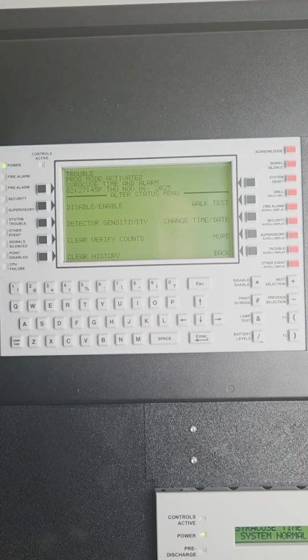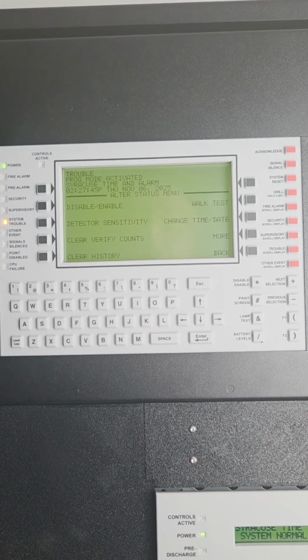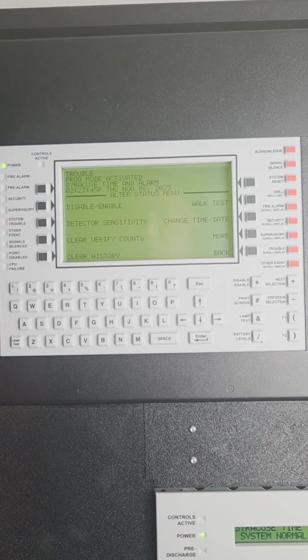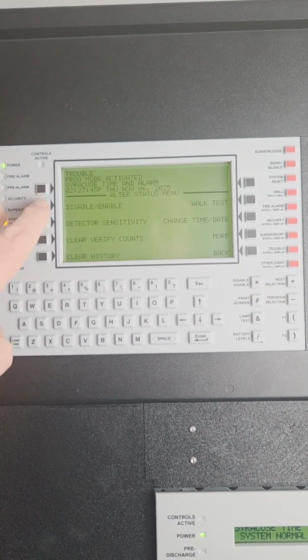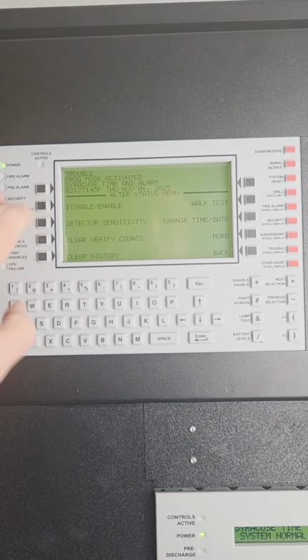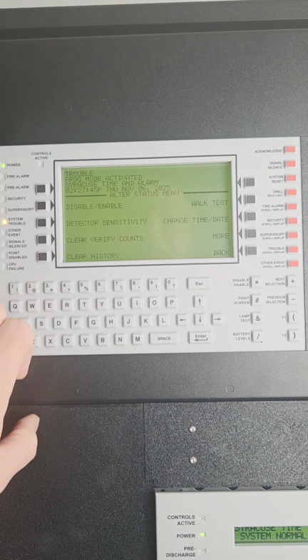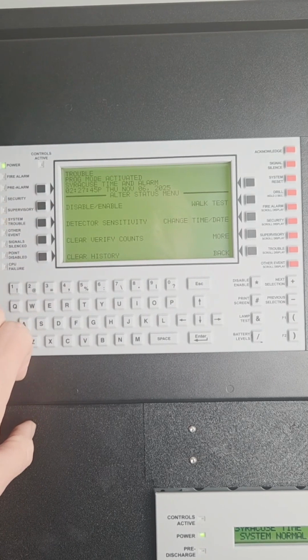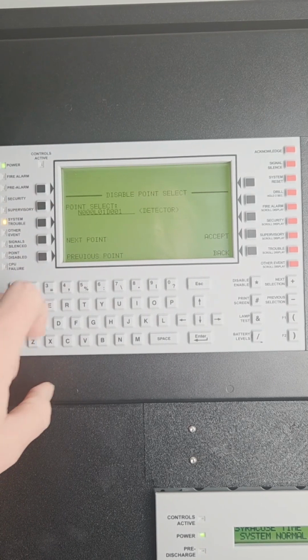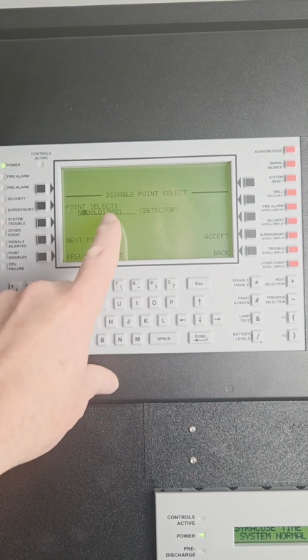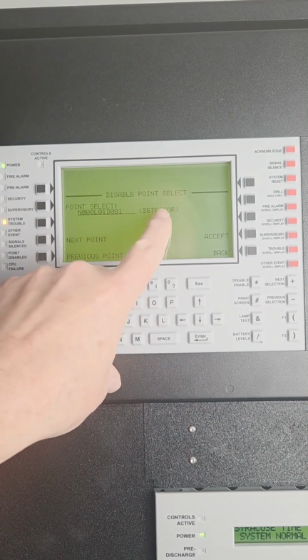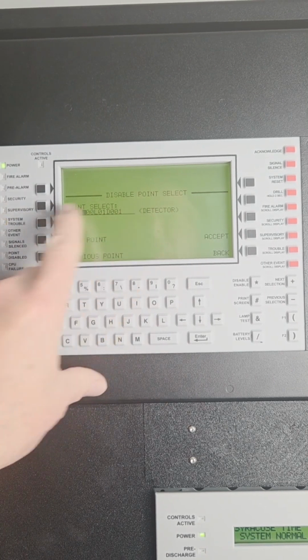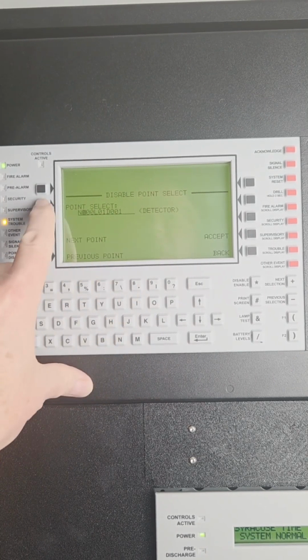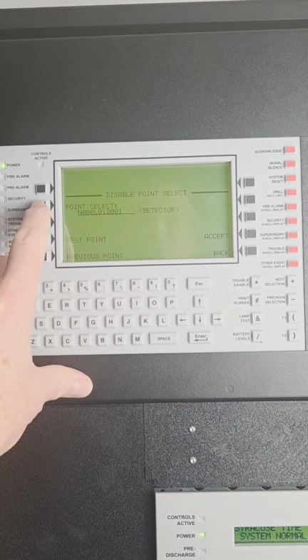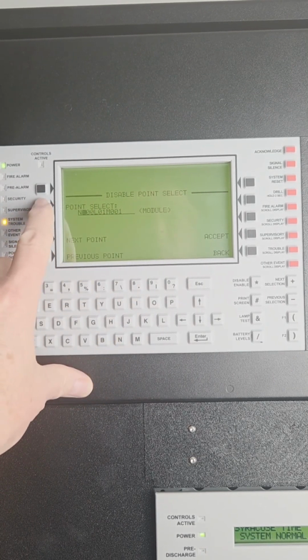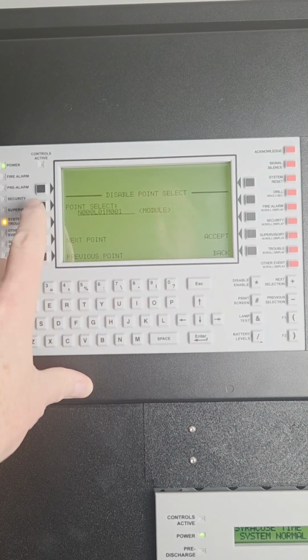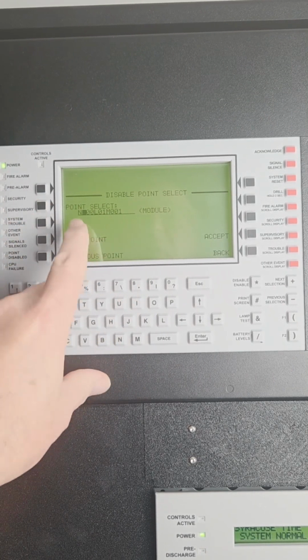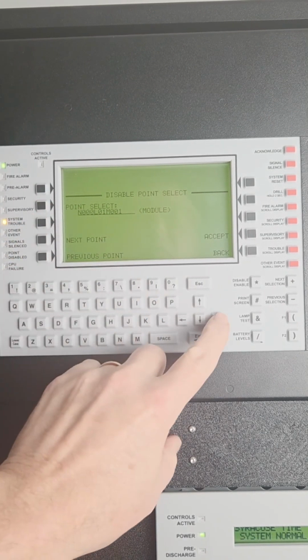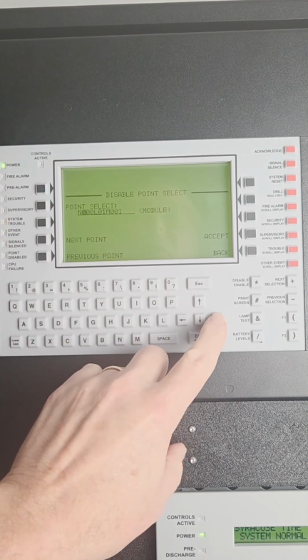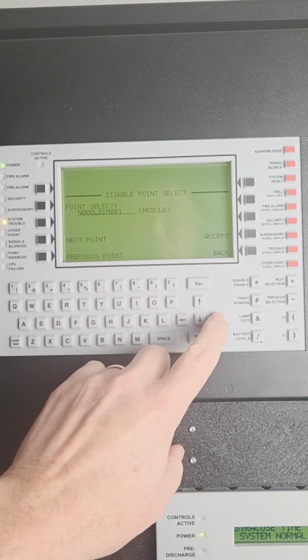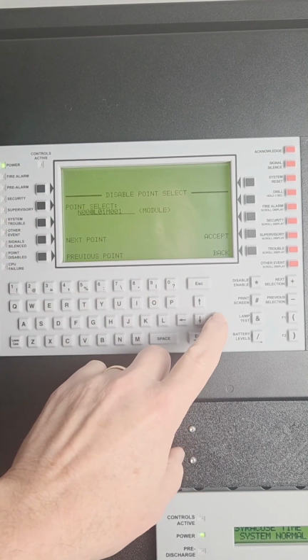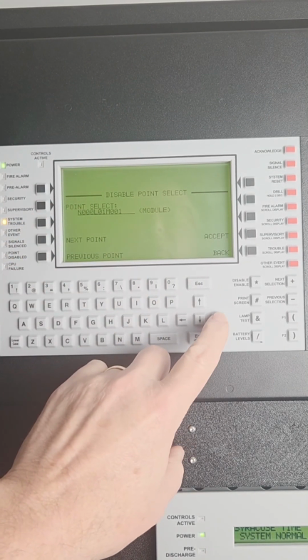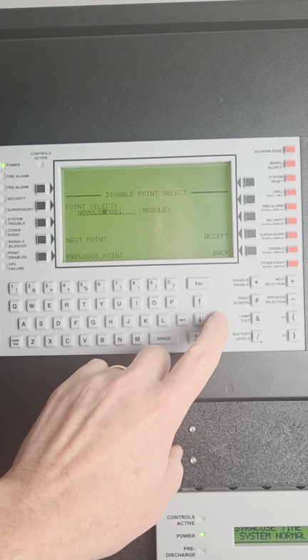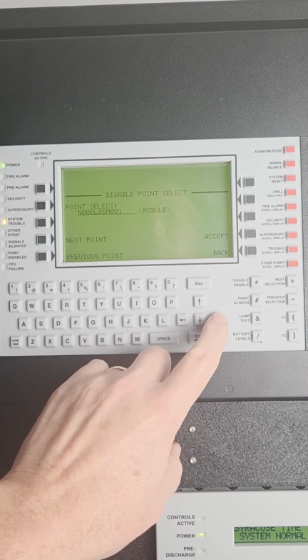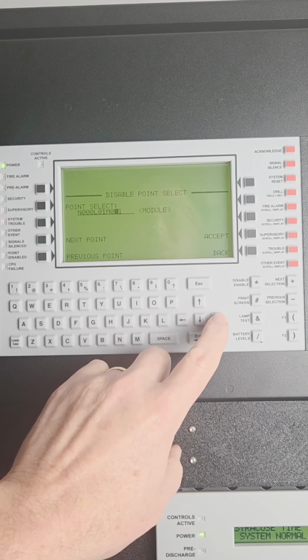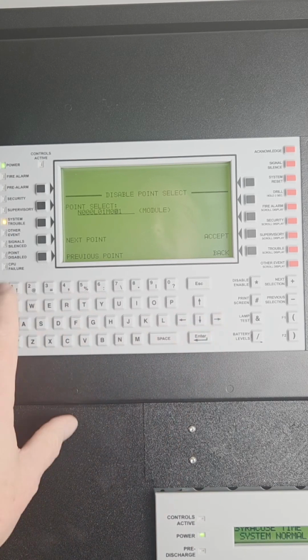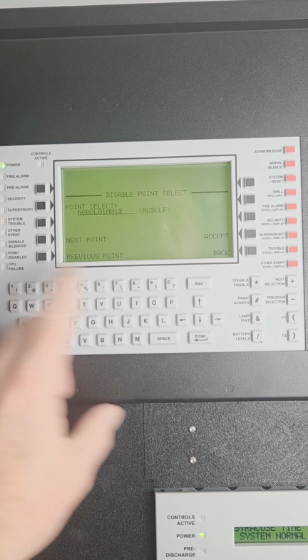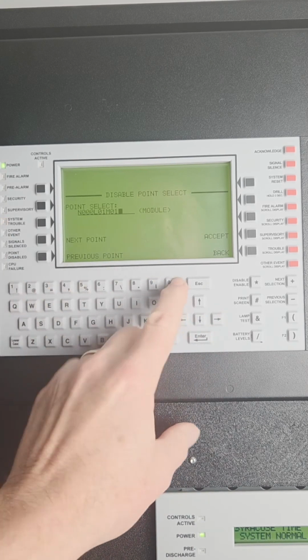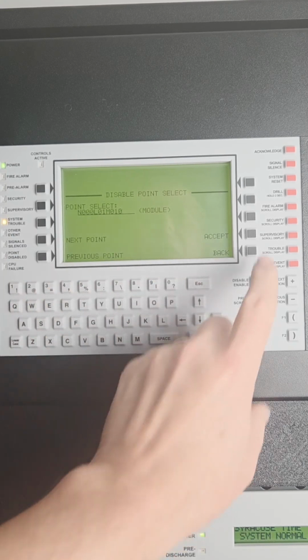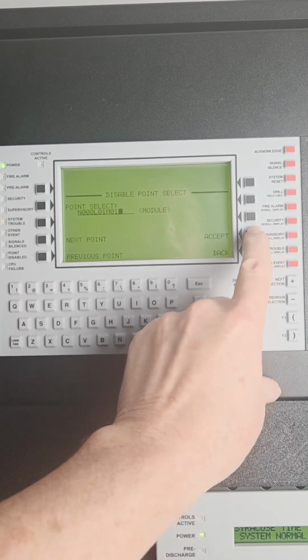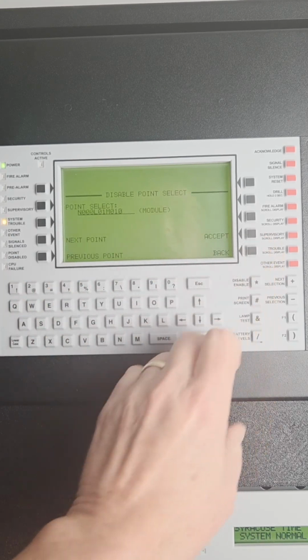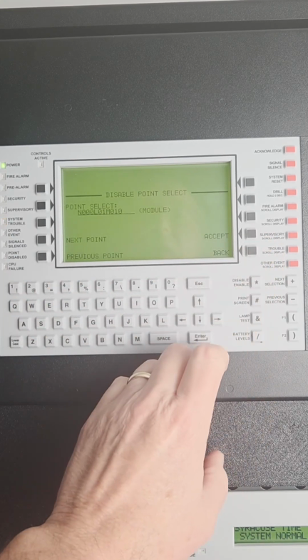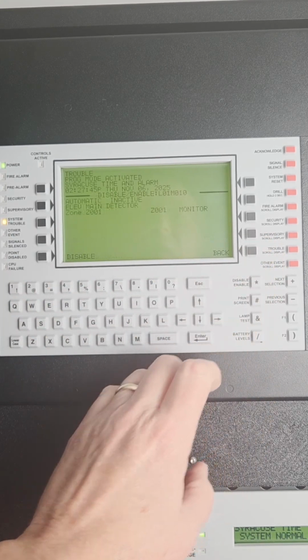To disable a module instead of a detector, you need to change this to say module, then choose your loop and your address. We're going to do loop 1, address 10. Press accept.